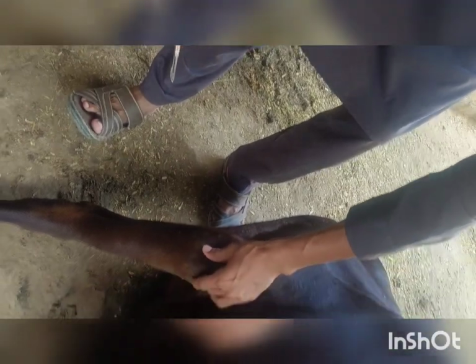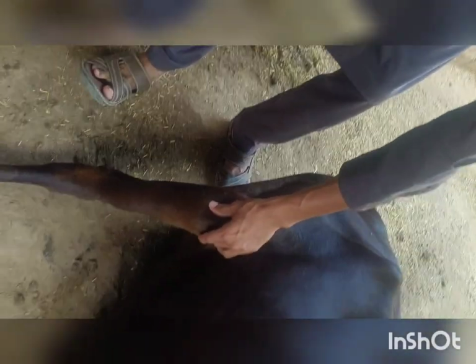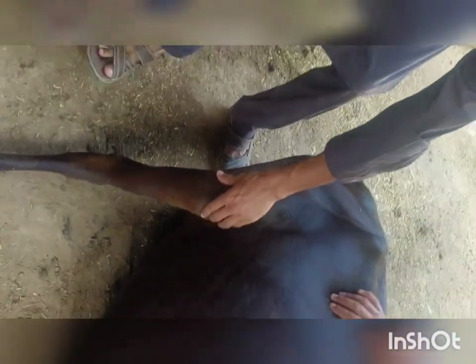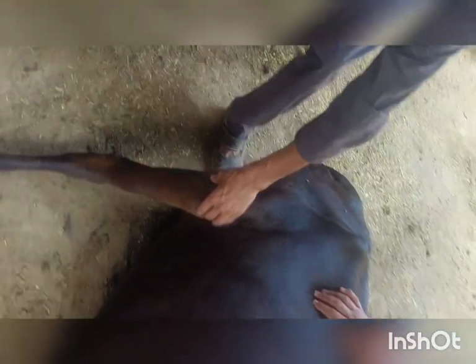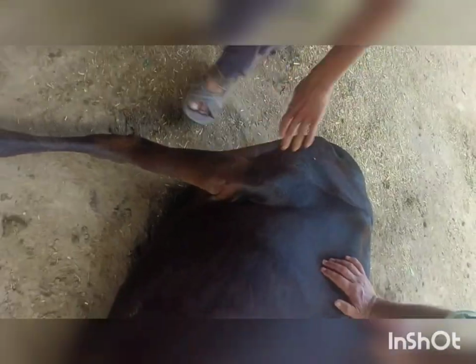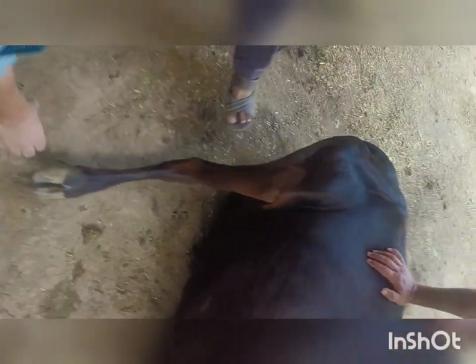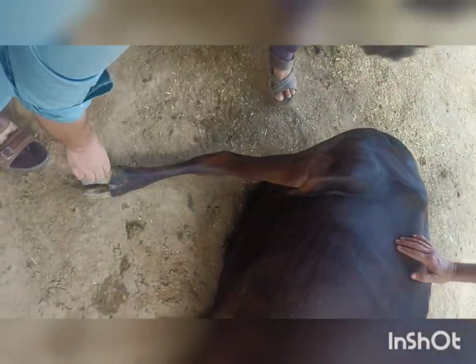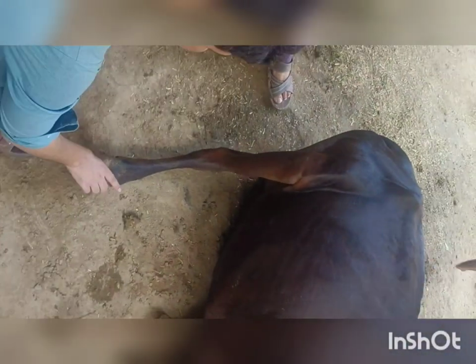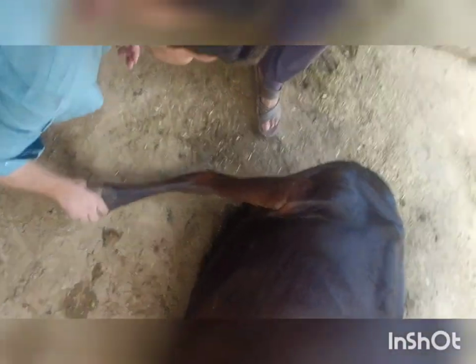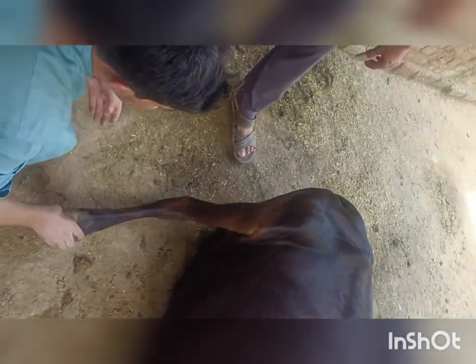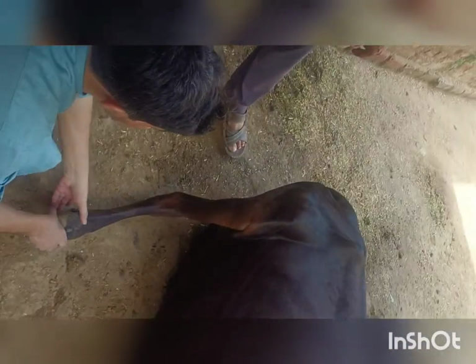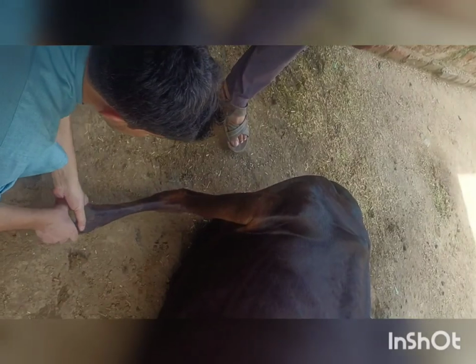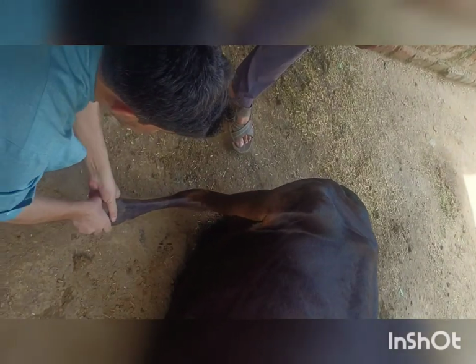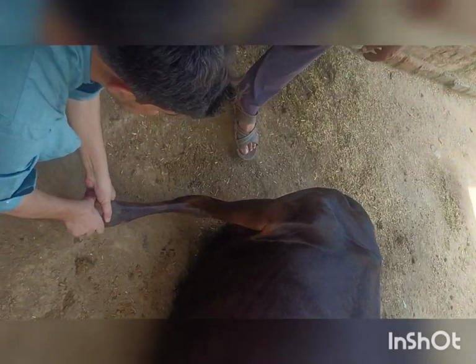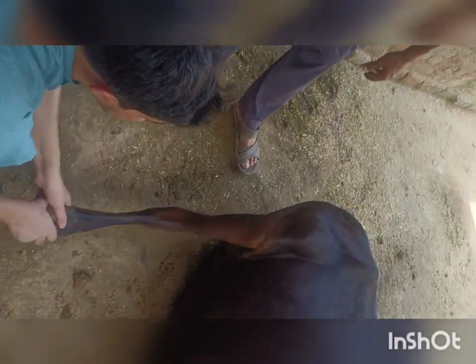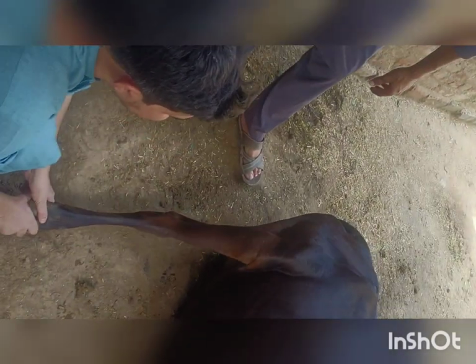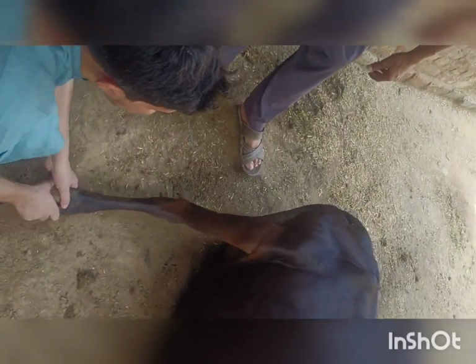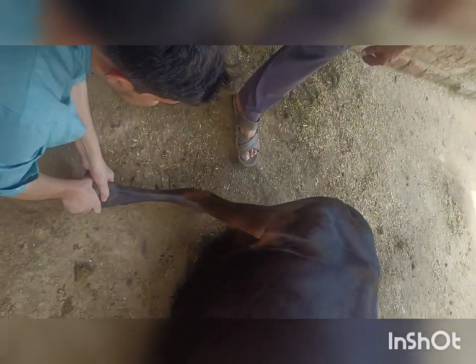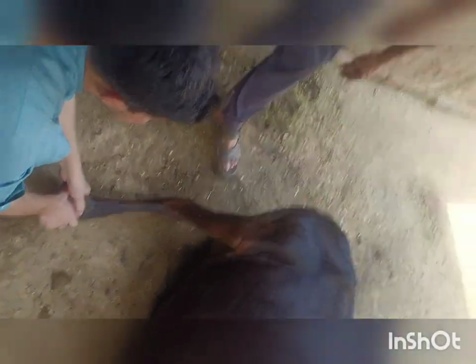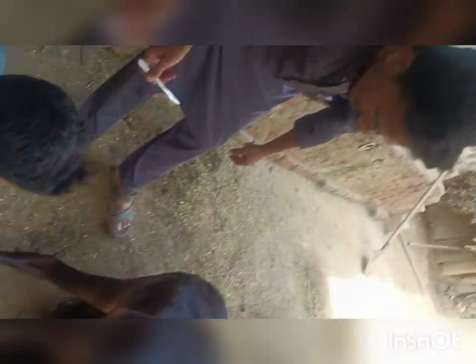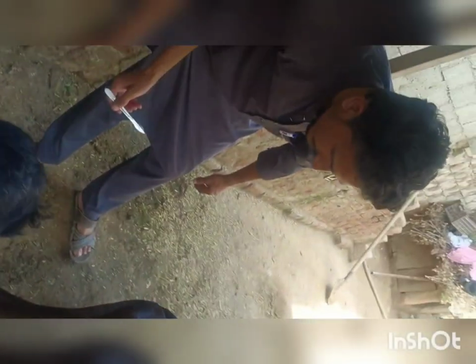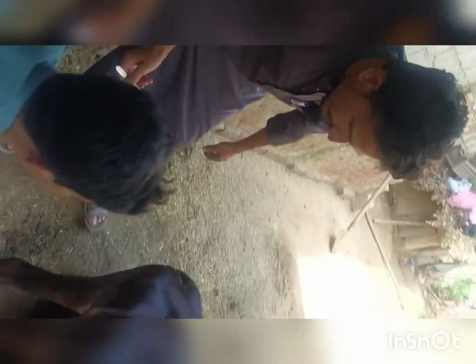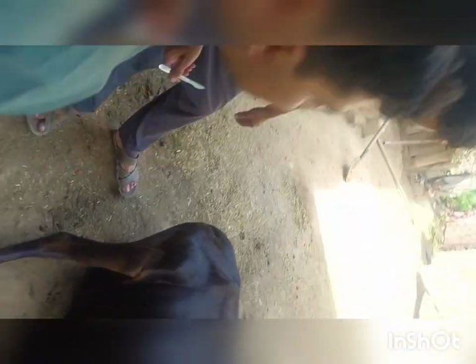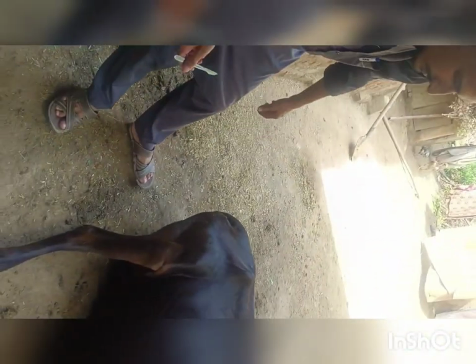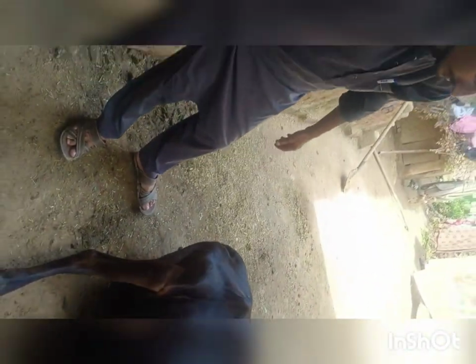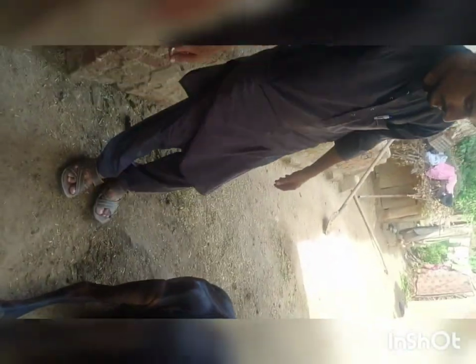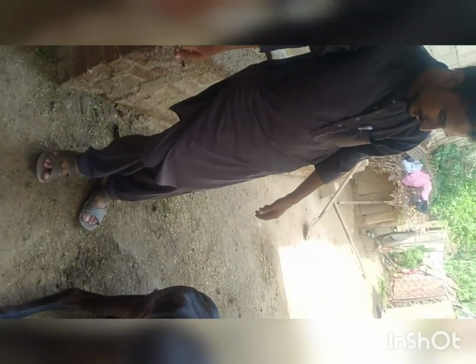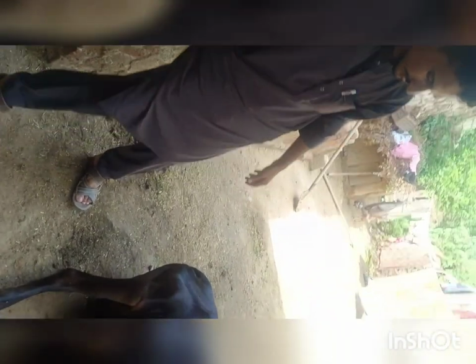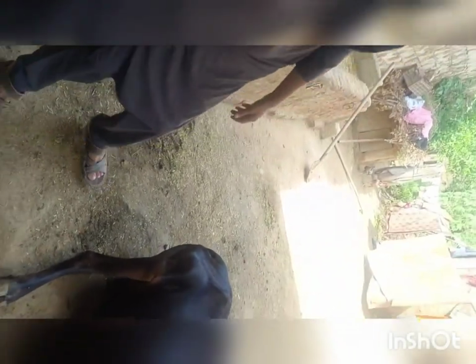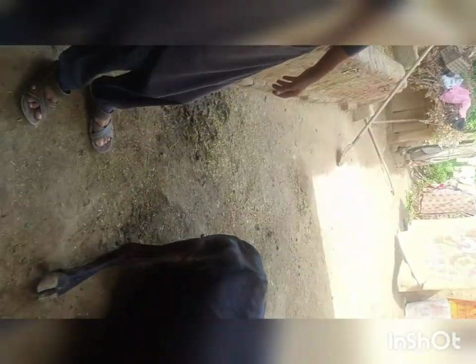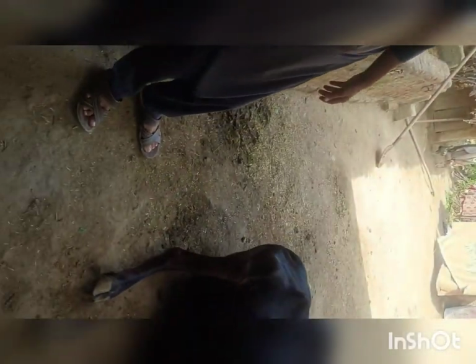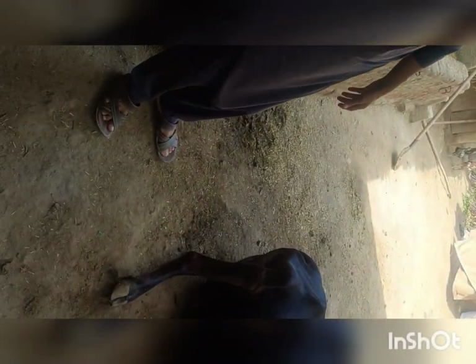Here we are giving a small incision to the patellar ligament. You can see that immediately after cutting the ligament, the tension is released from the ligament.